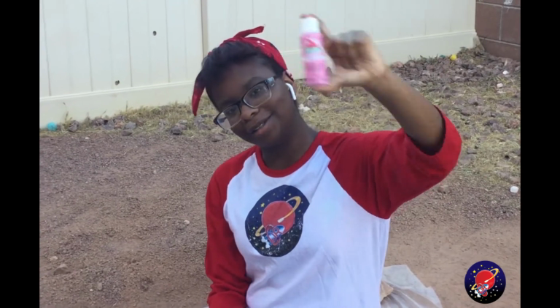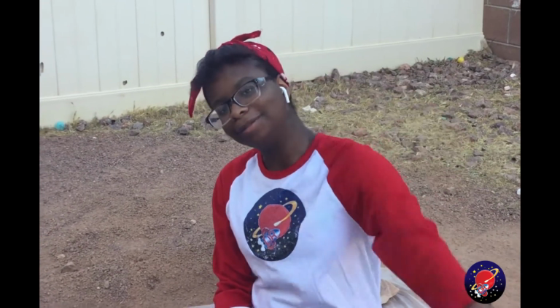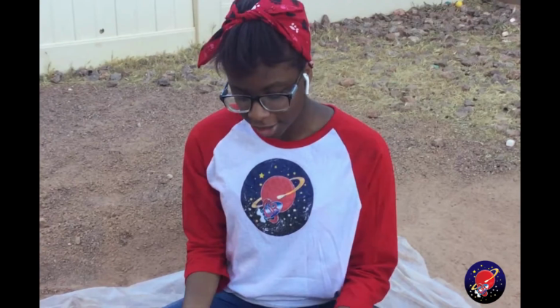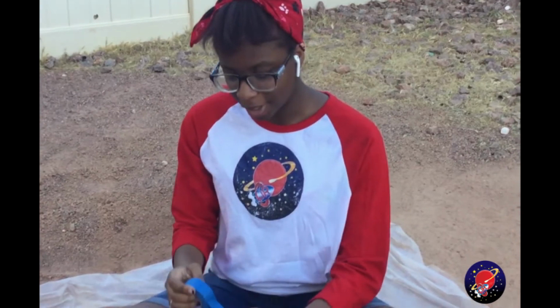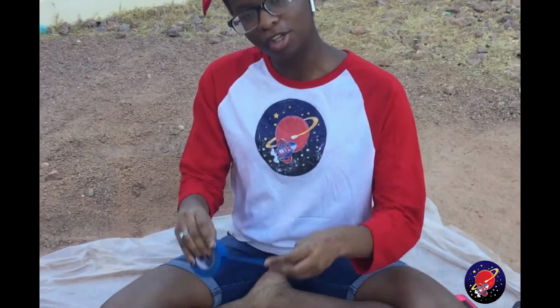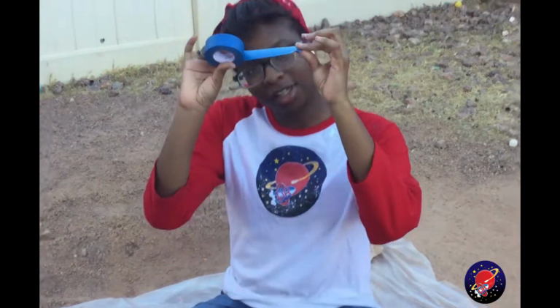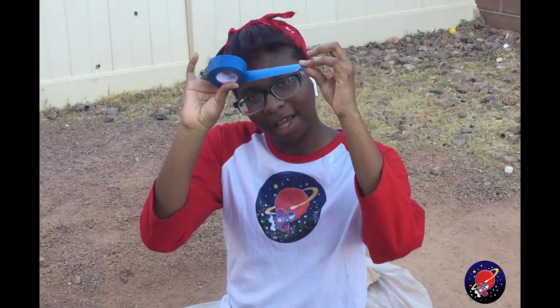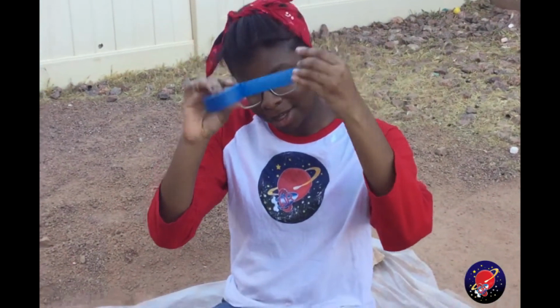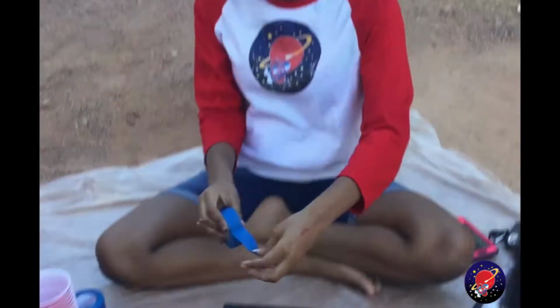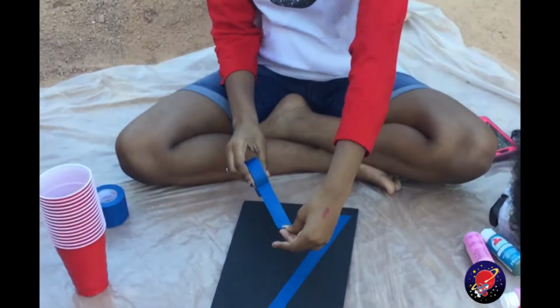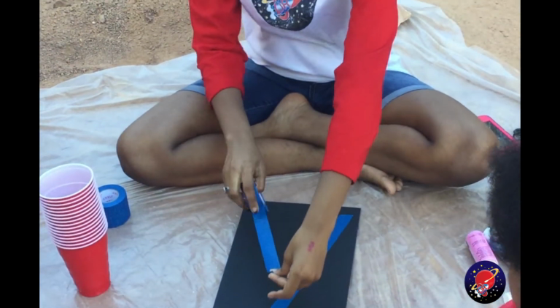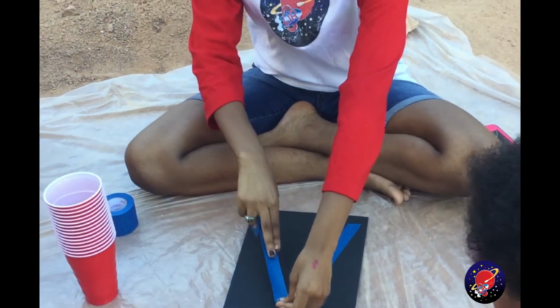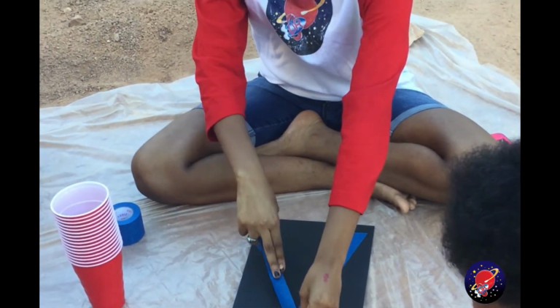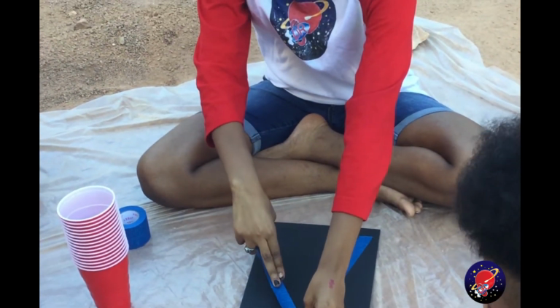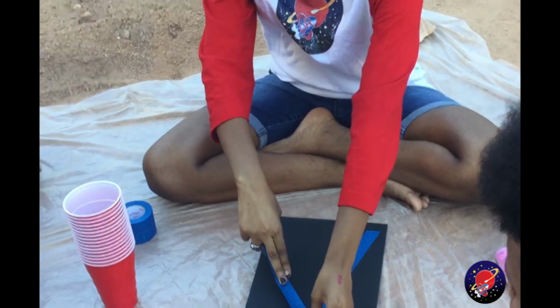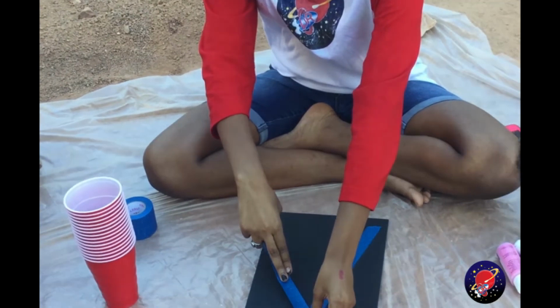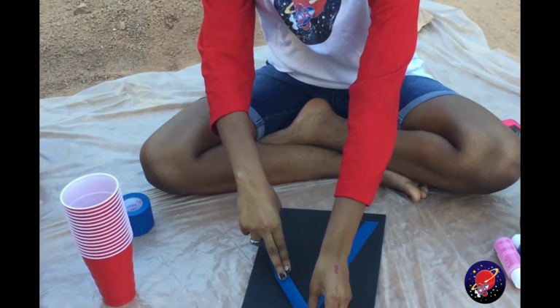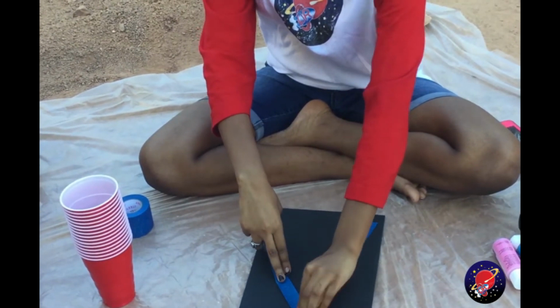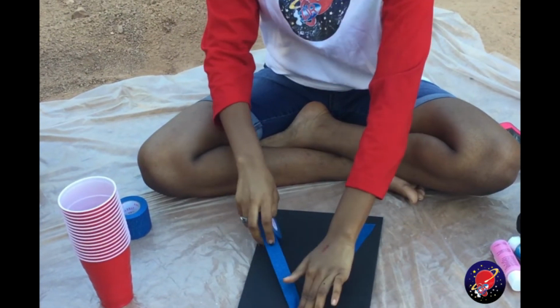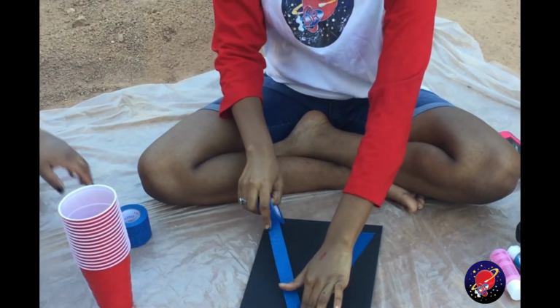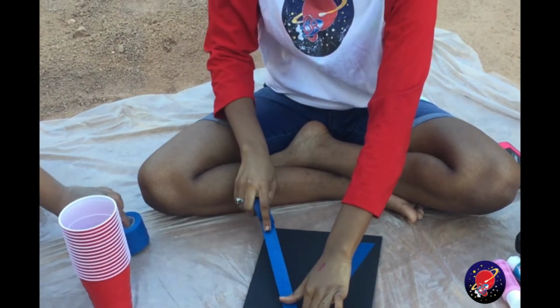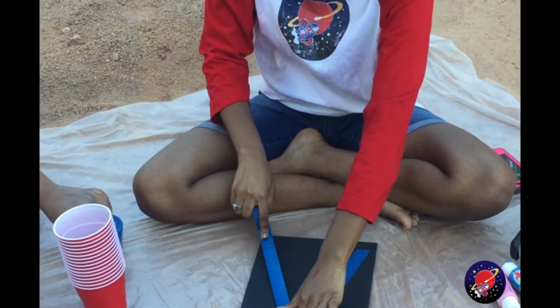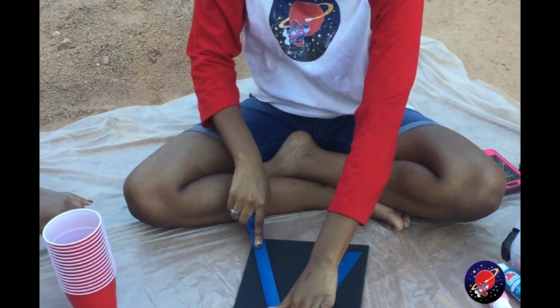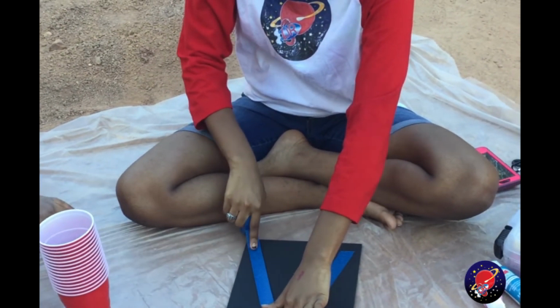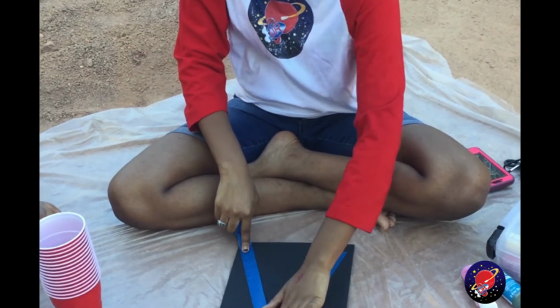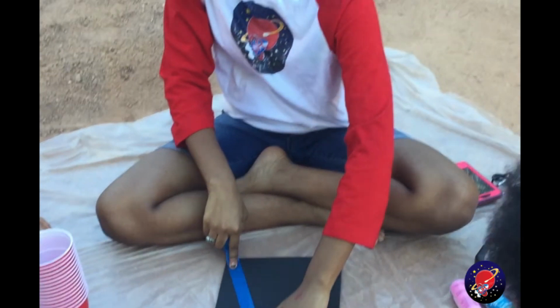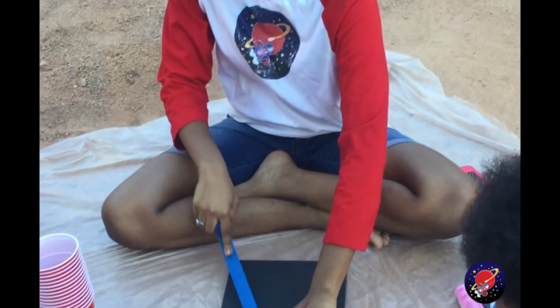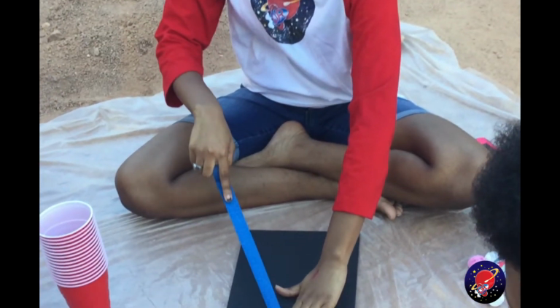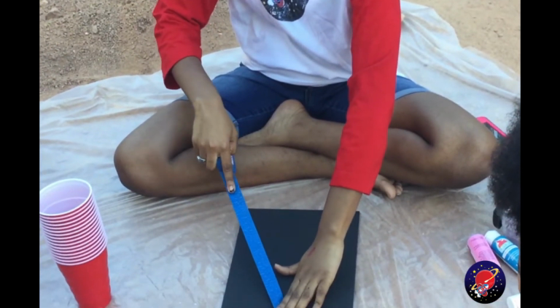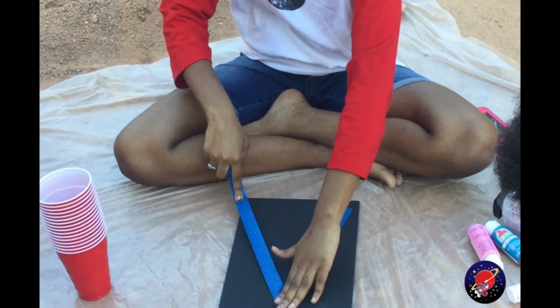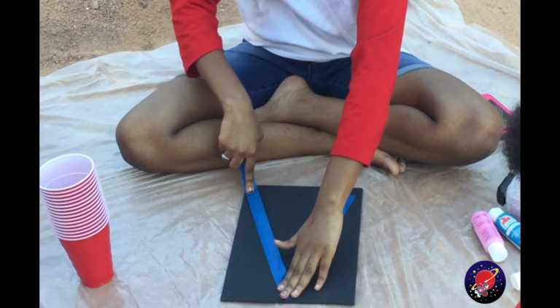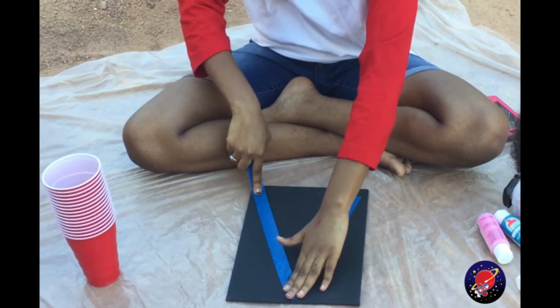The first step is to use the tape to make any design on your canvas. I'm making an A for Asia.